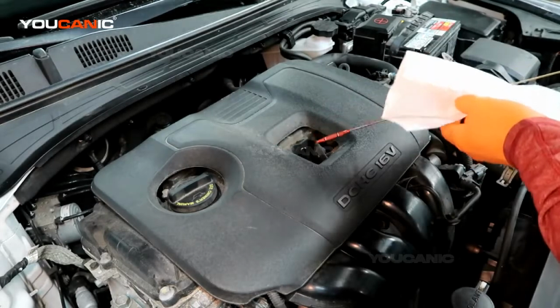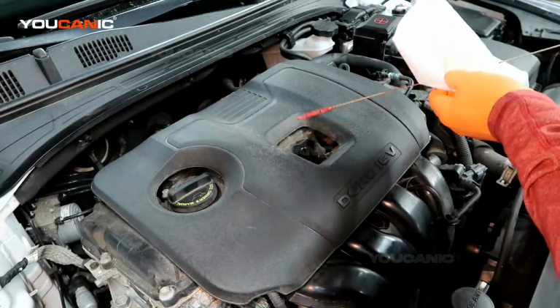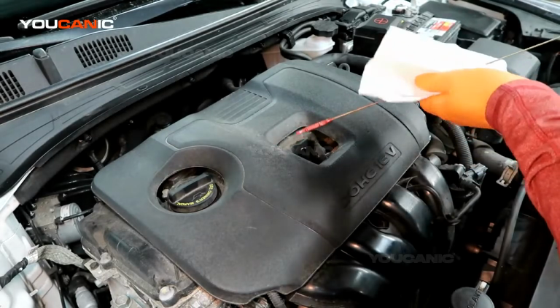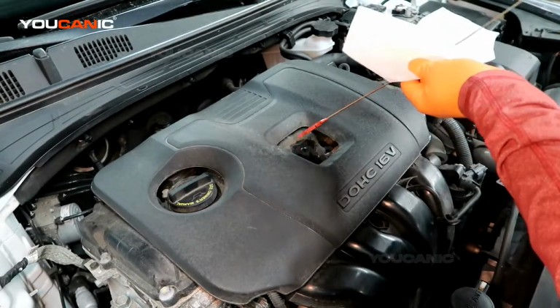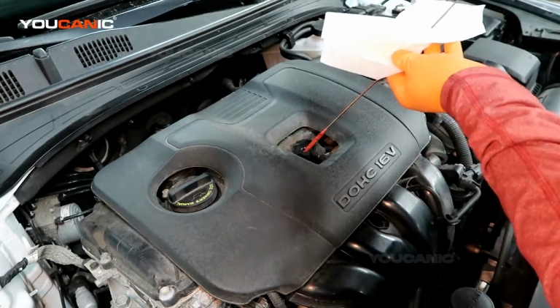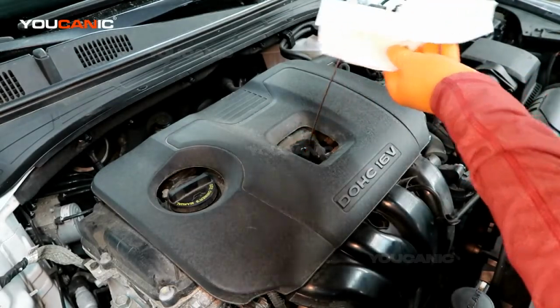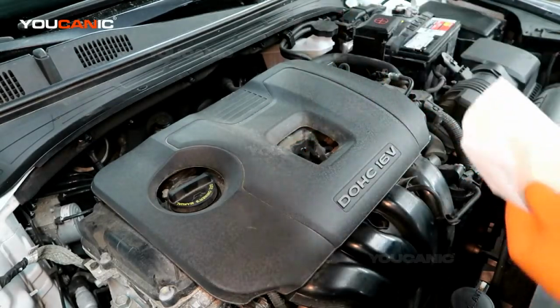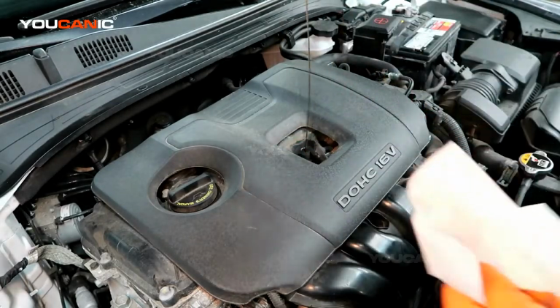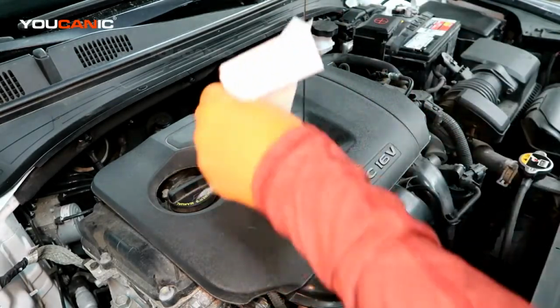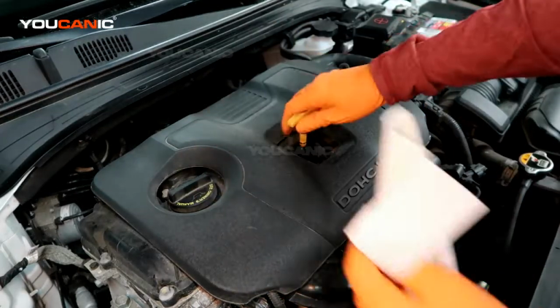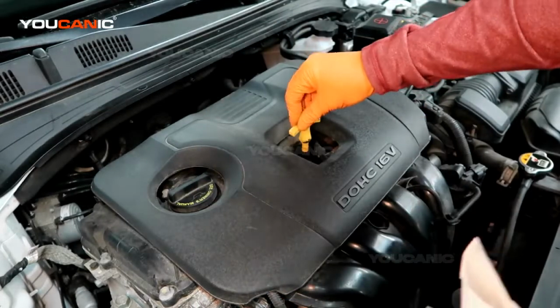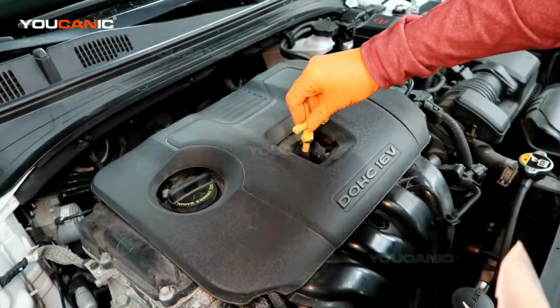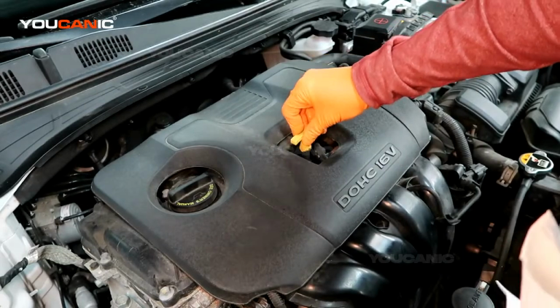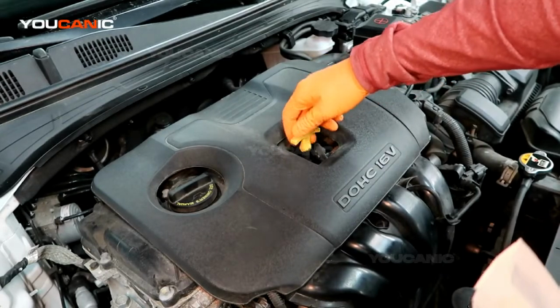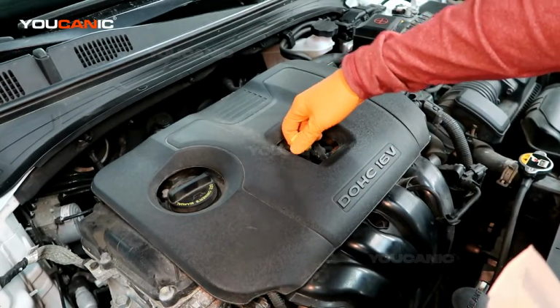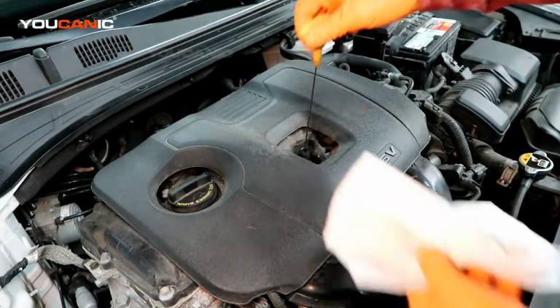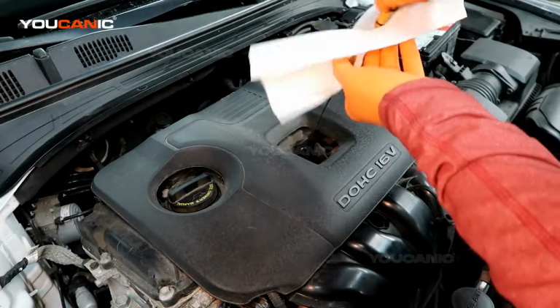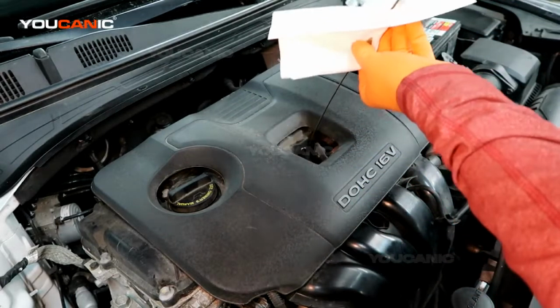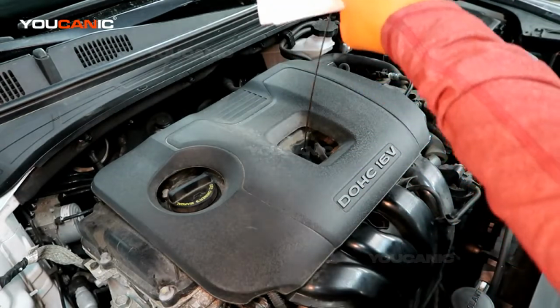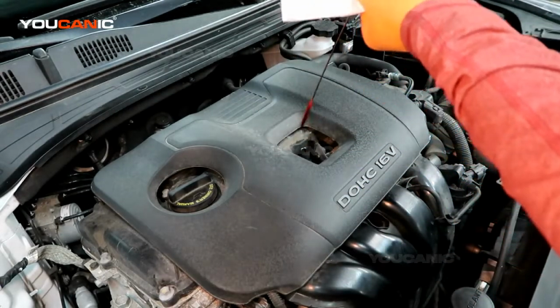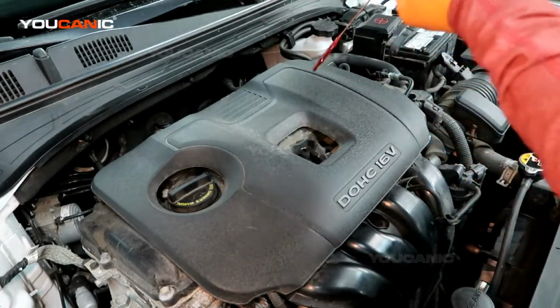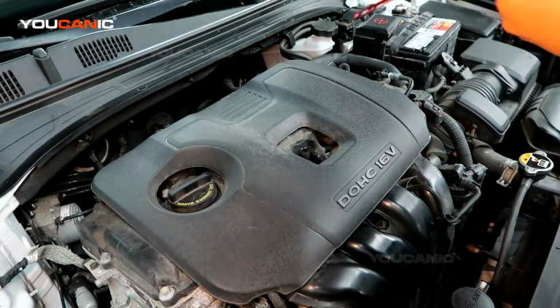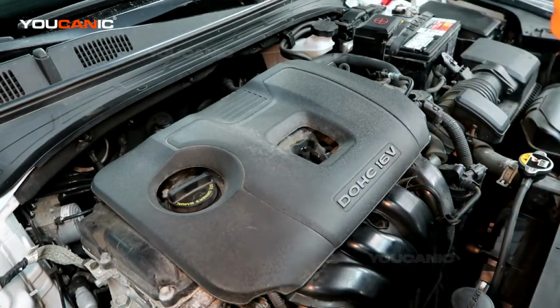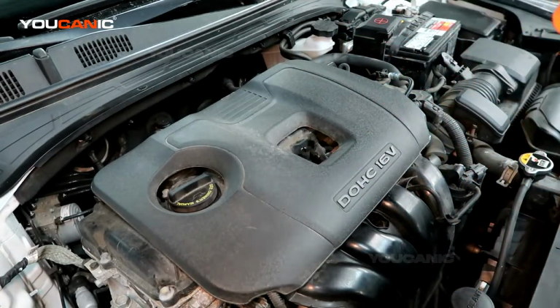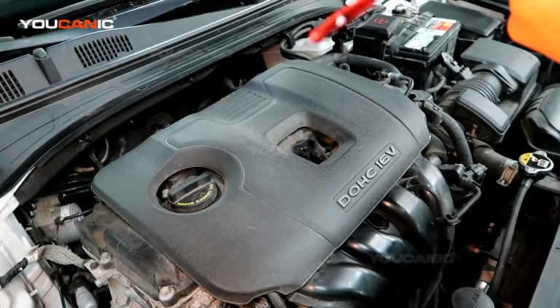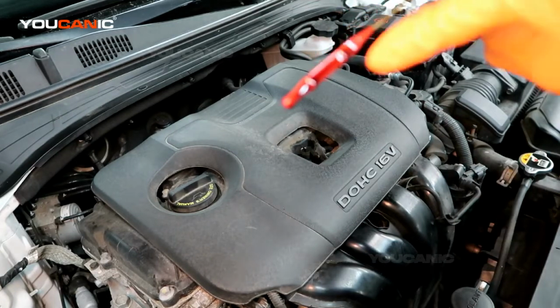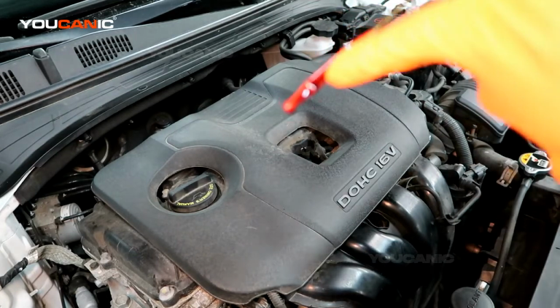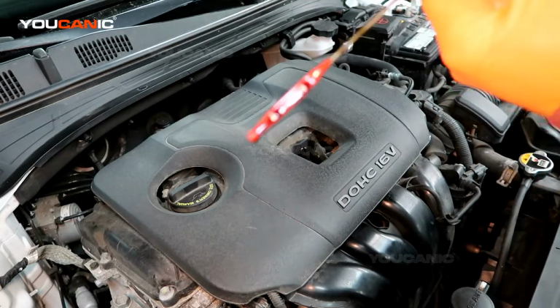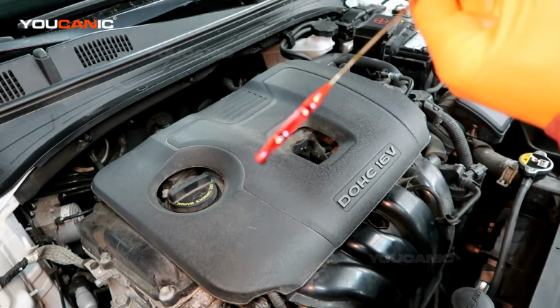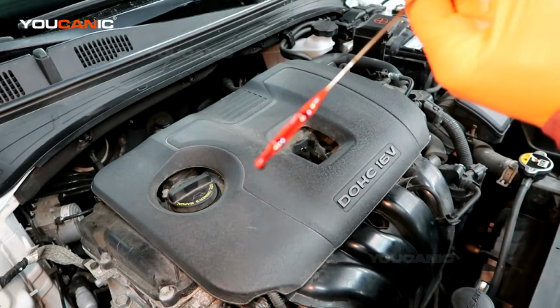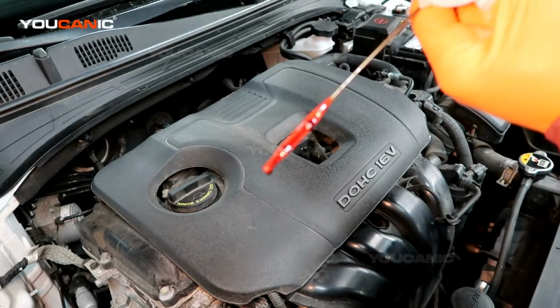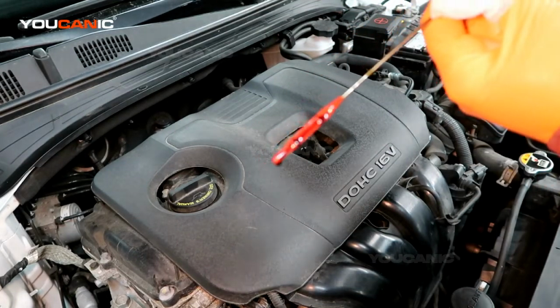So we take it out, we clean it. Make sure you want to have your vehicle on a pretty good level surface to get the best accurate reading, and we pull it out and we see that we are within the operating range.